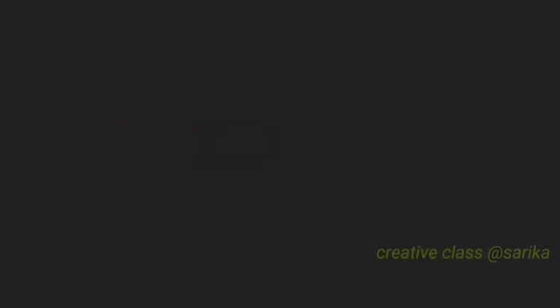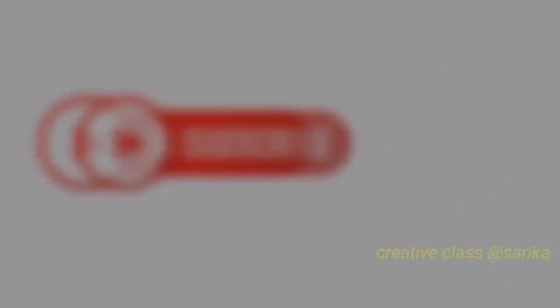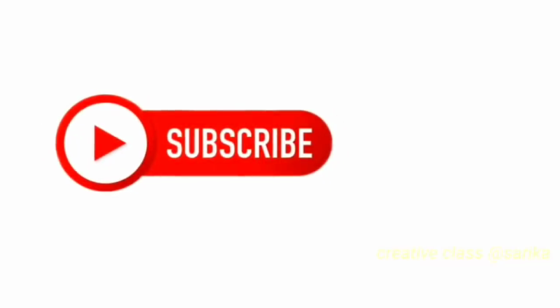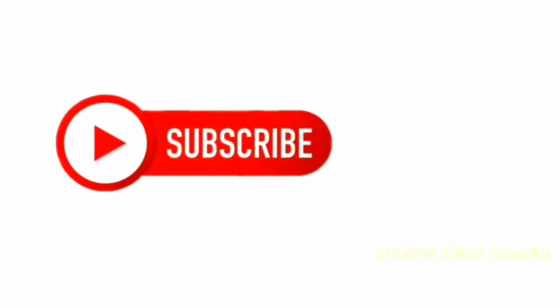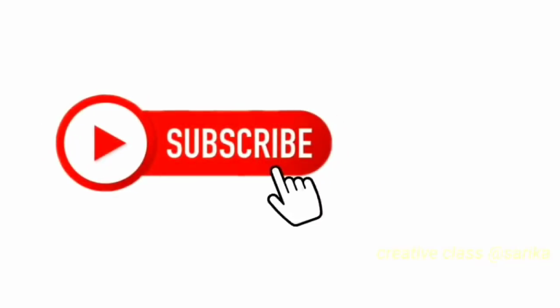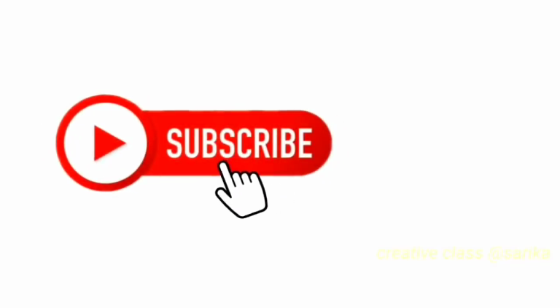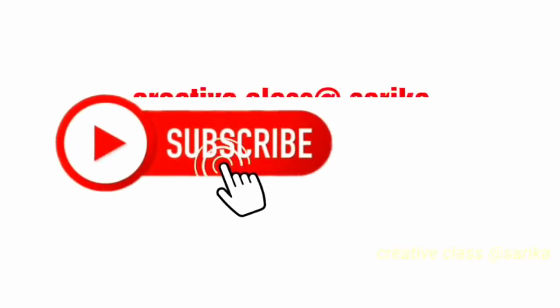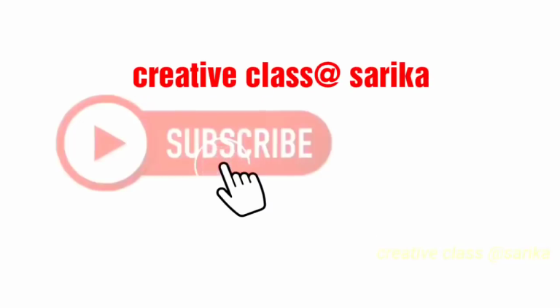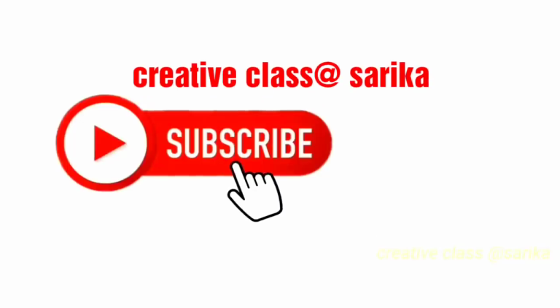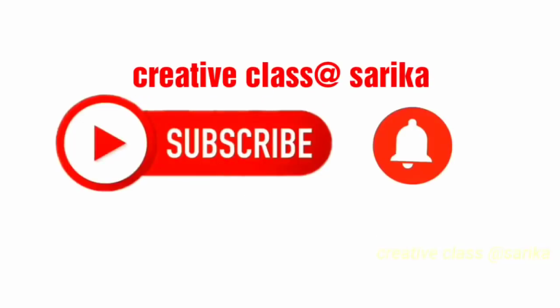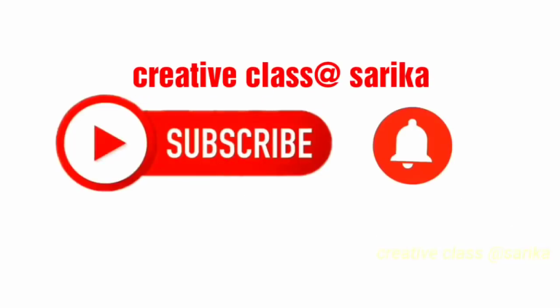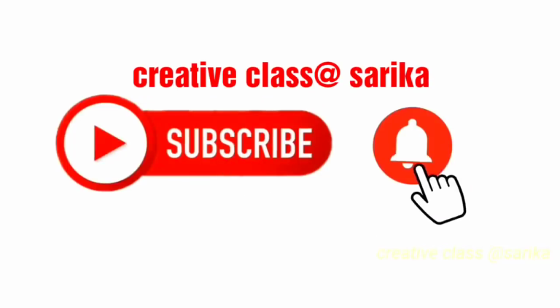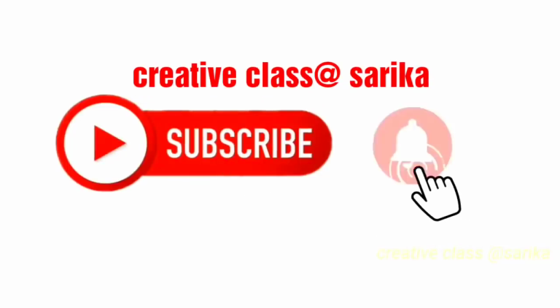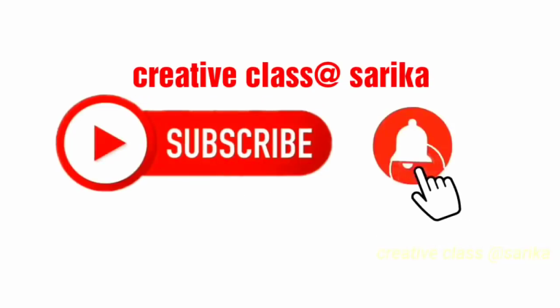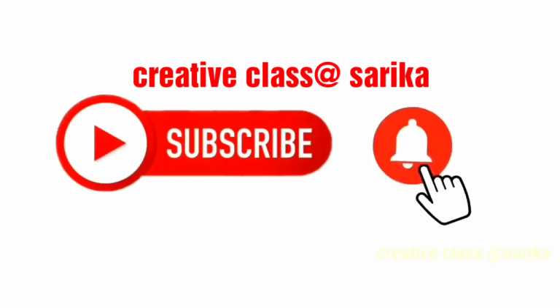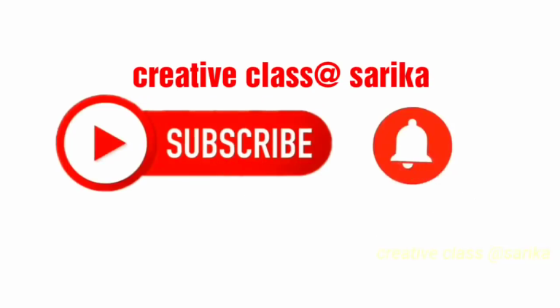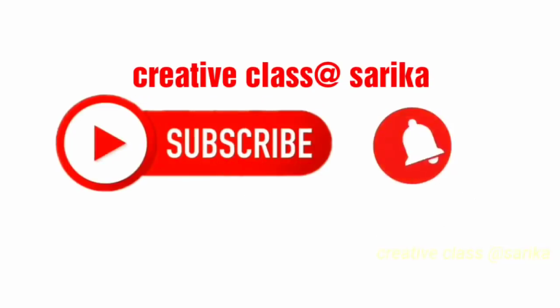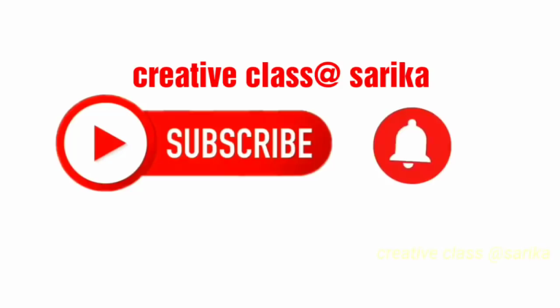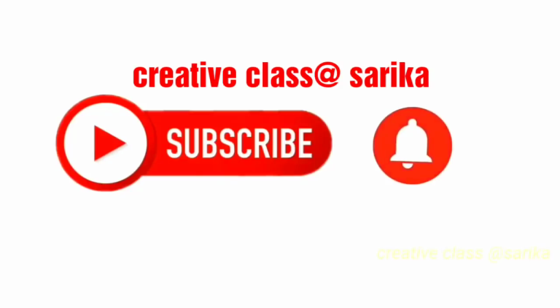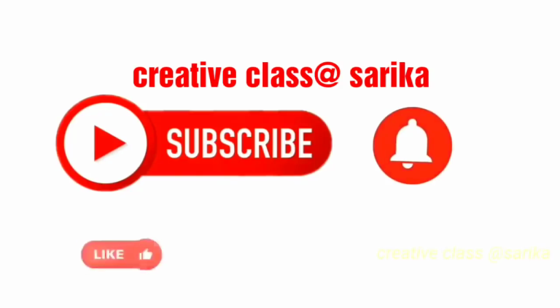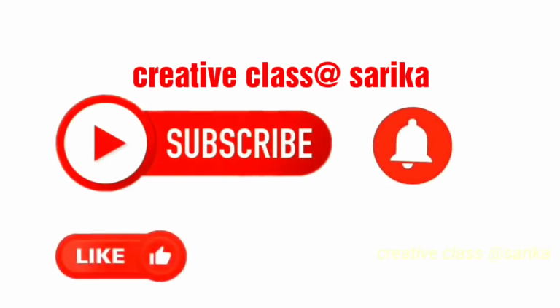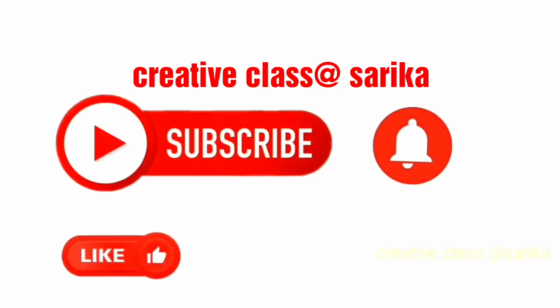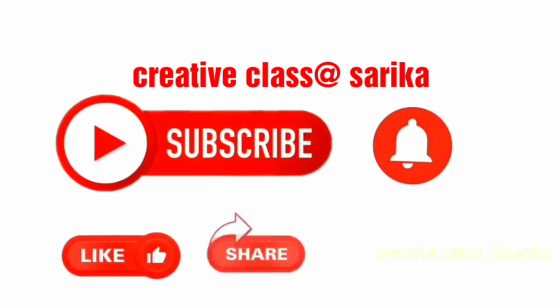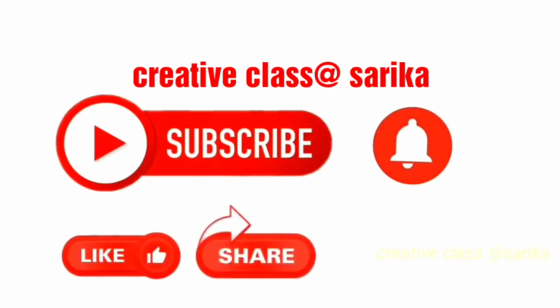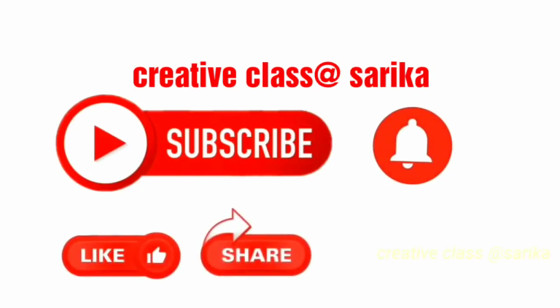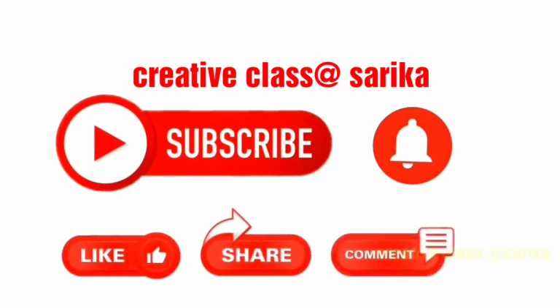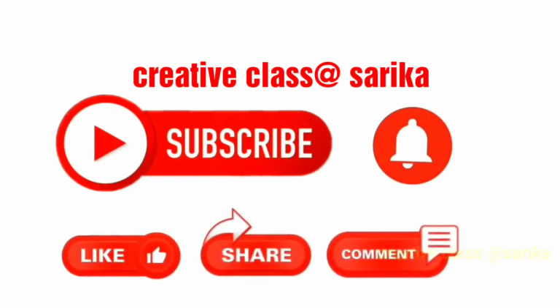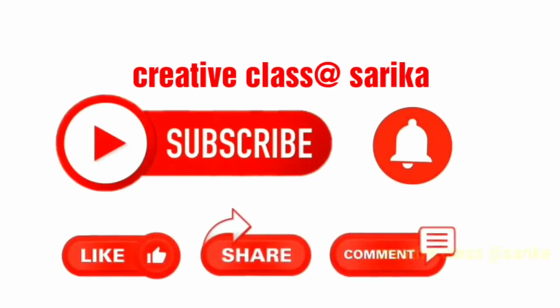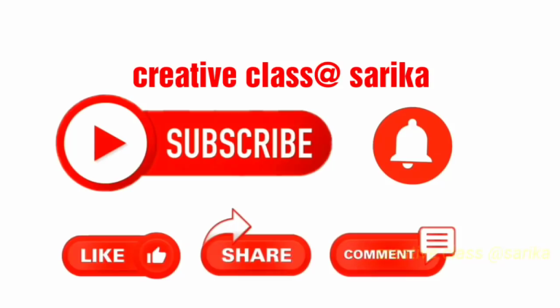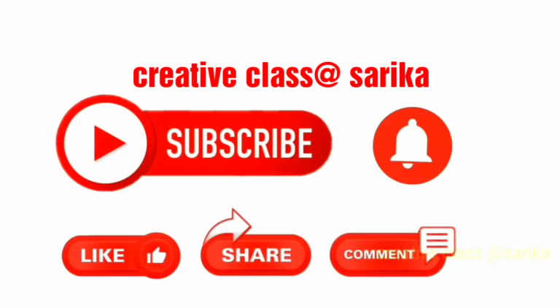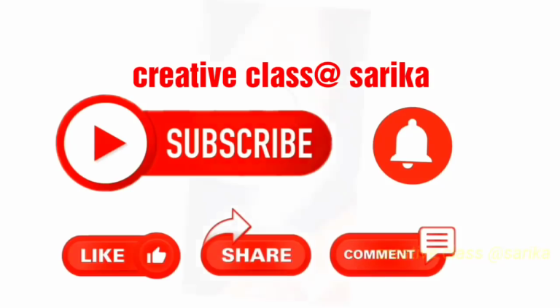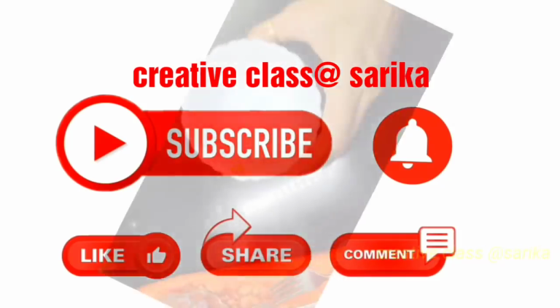Also, if you are visiting my channel for the first time, subscribe to my channel. You will get a notification every time I upload a new video. Let's start!